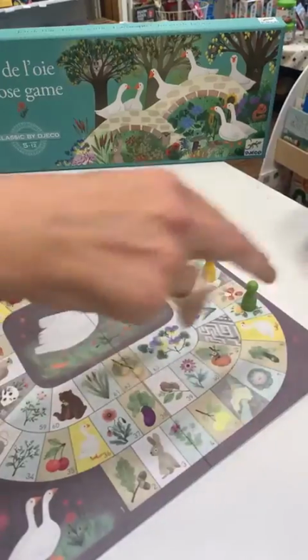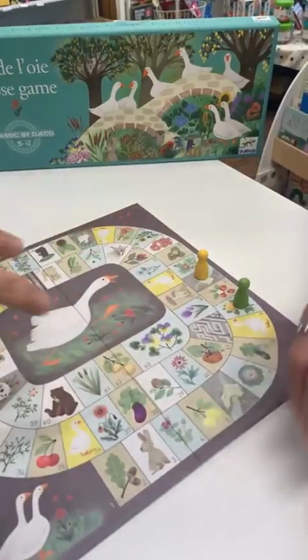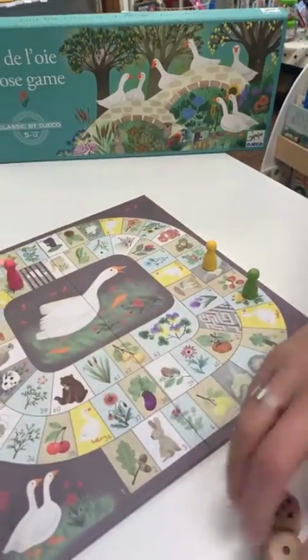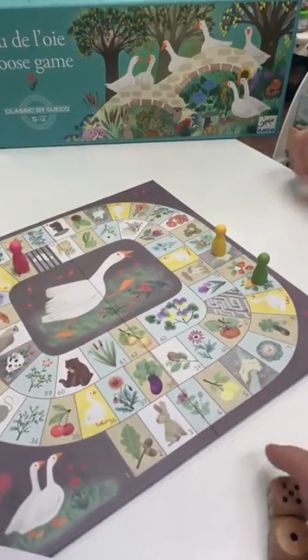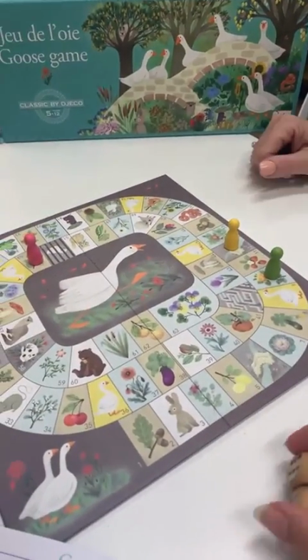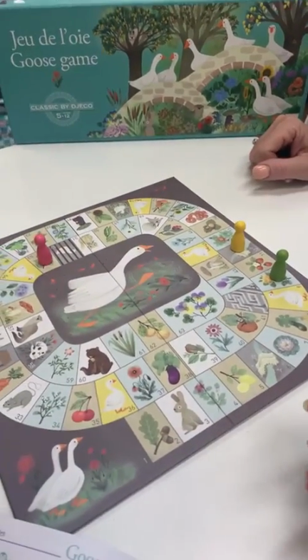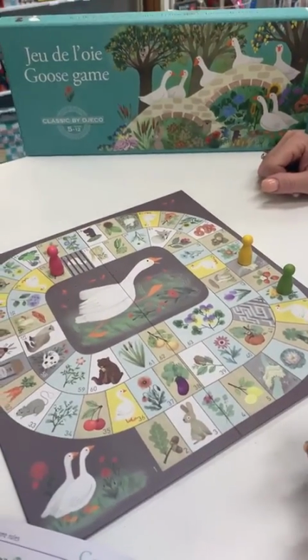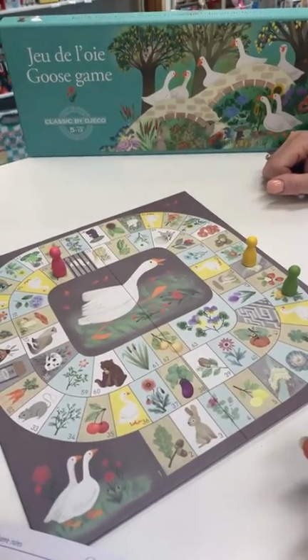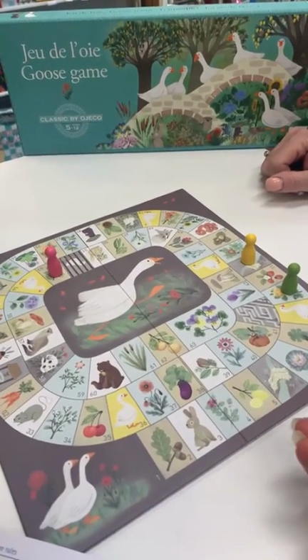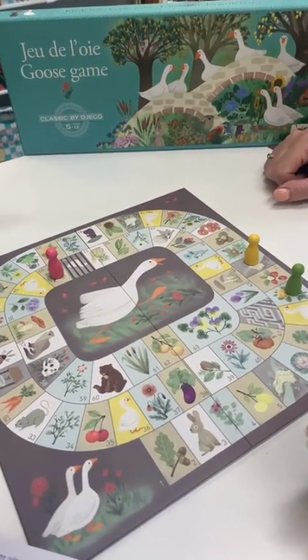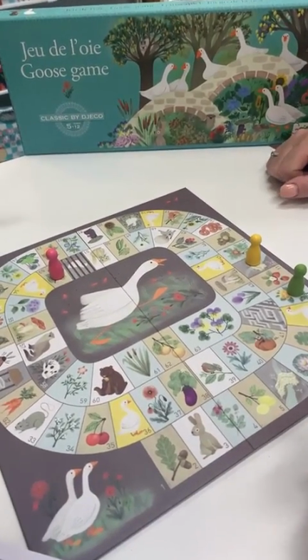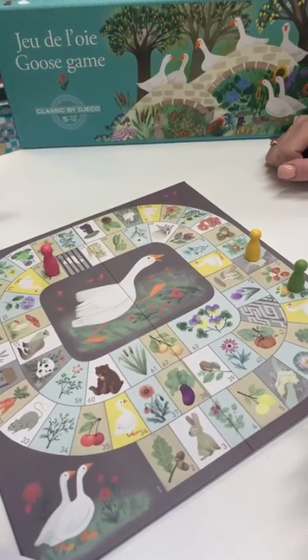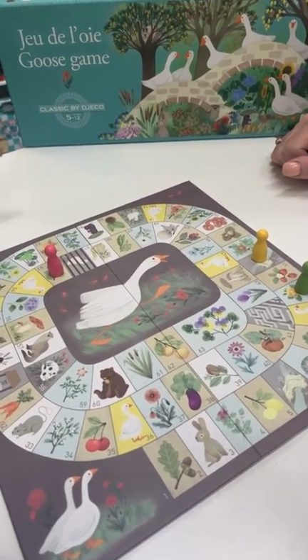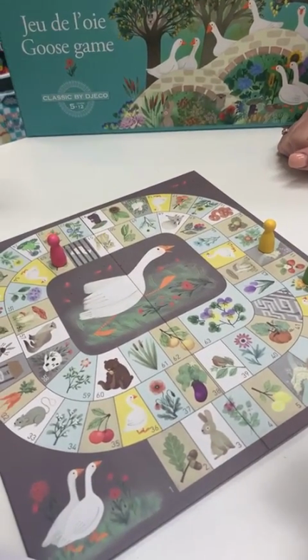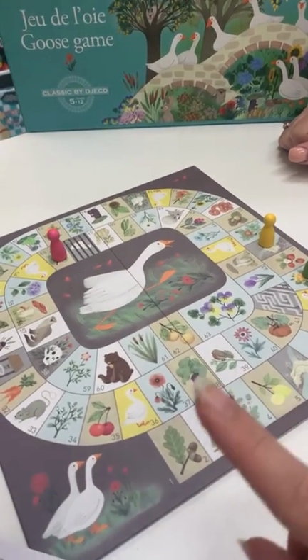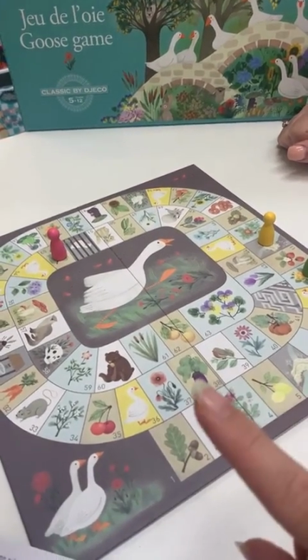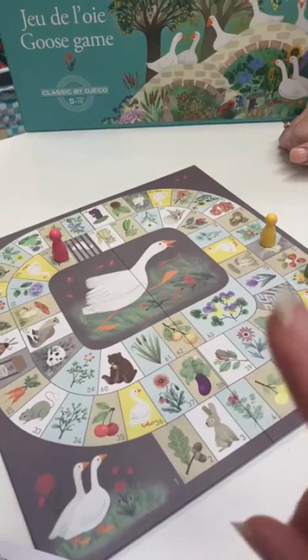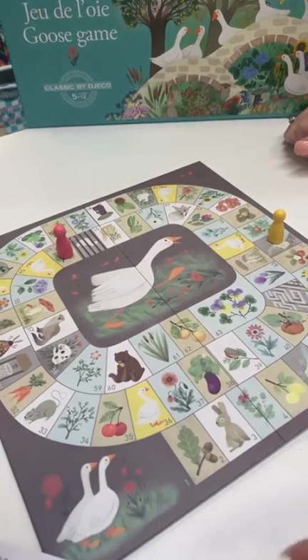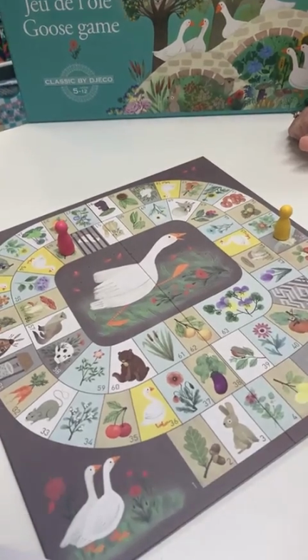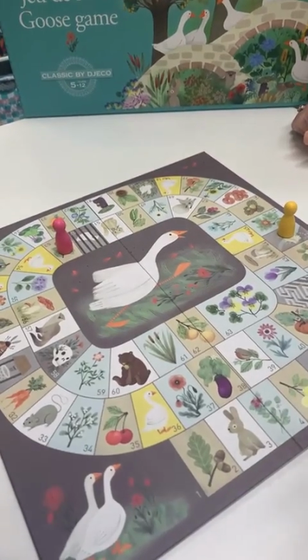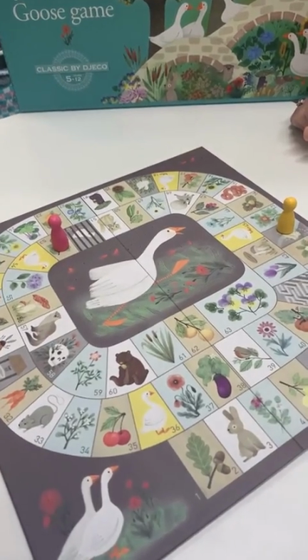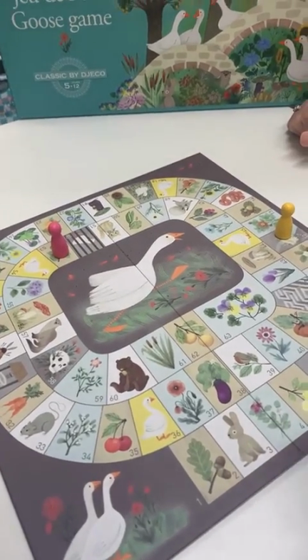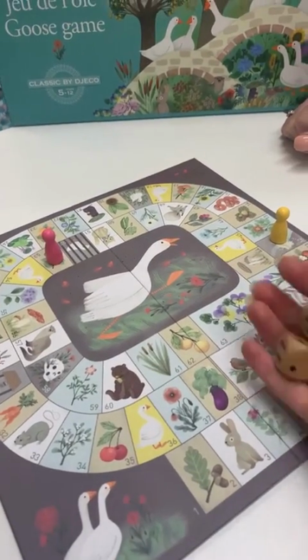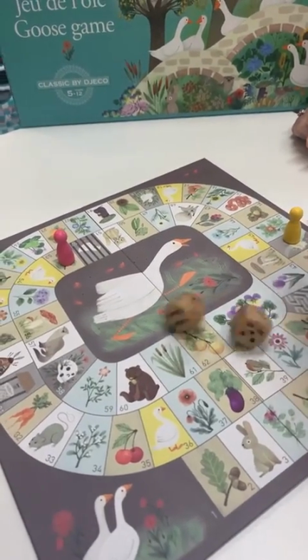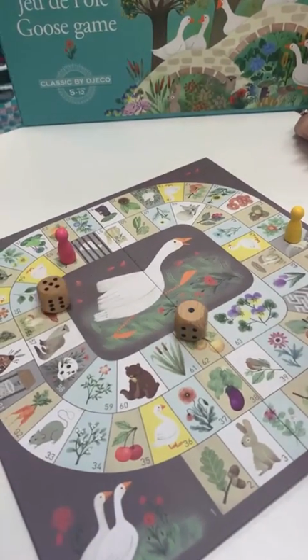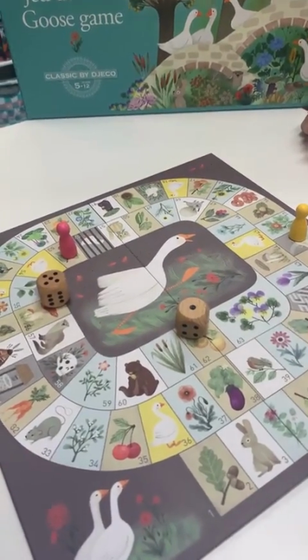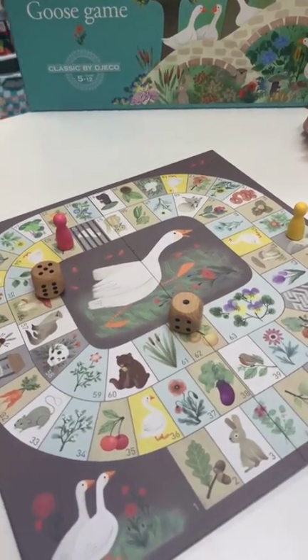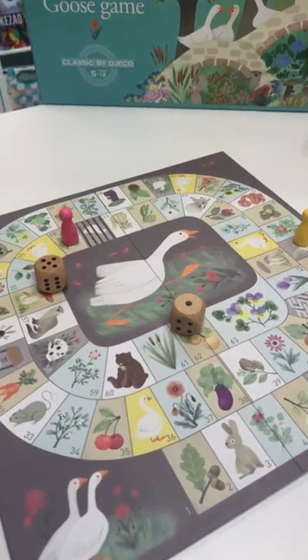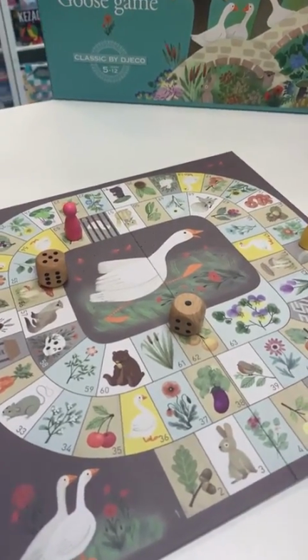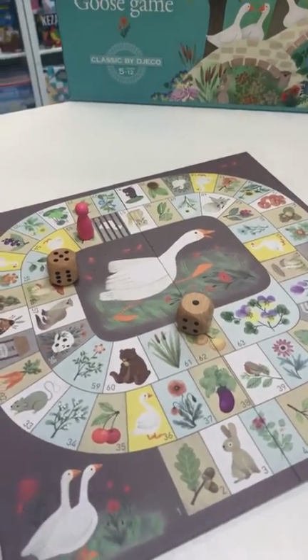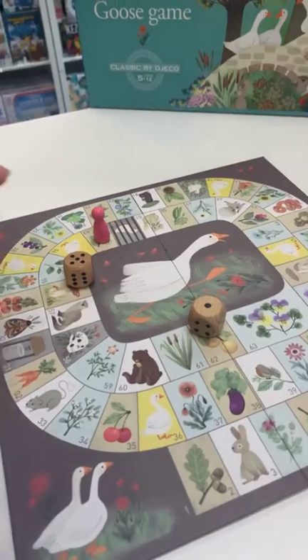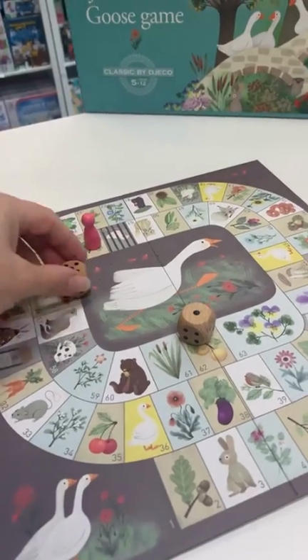Sarah just landed on exactly the same number as somebody else. You swap positions — you can't share a square. That's a very good point, I did forget that.